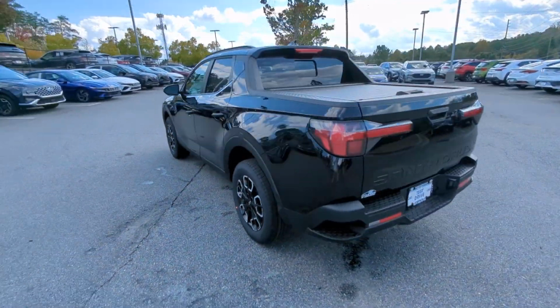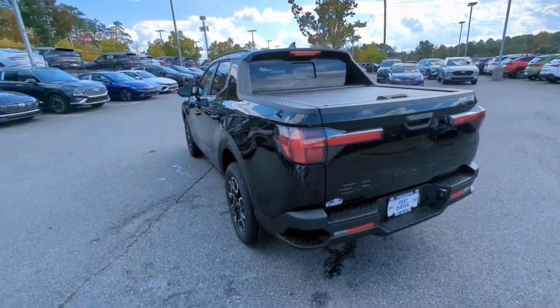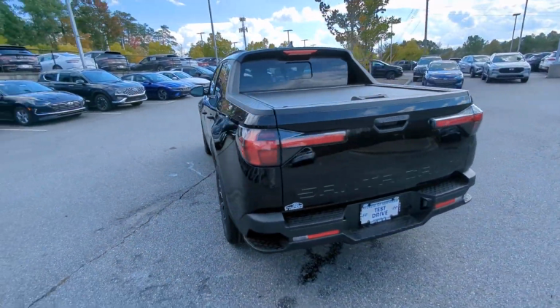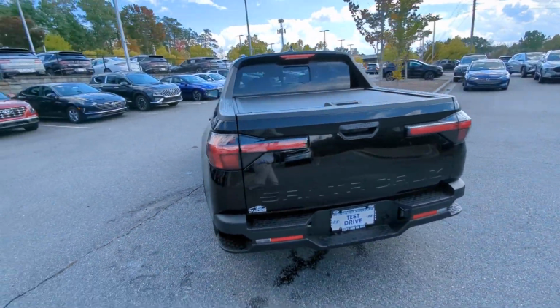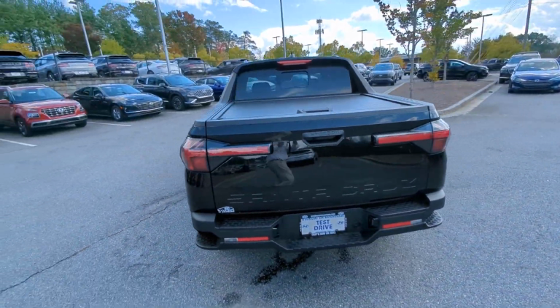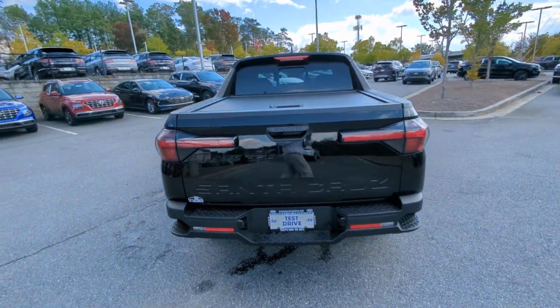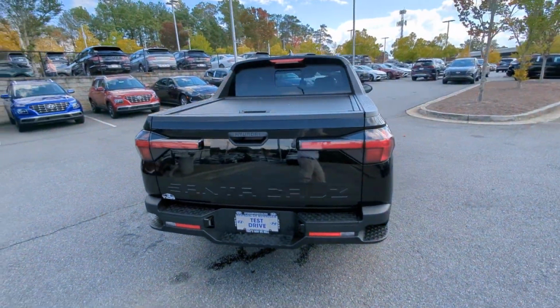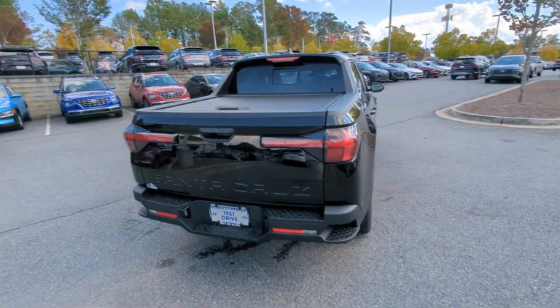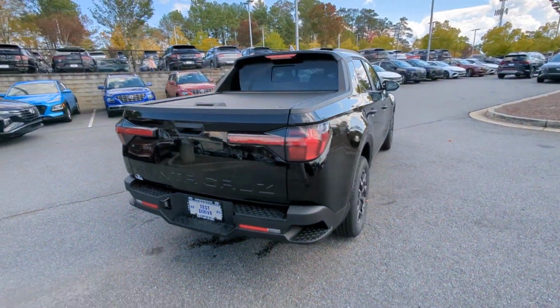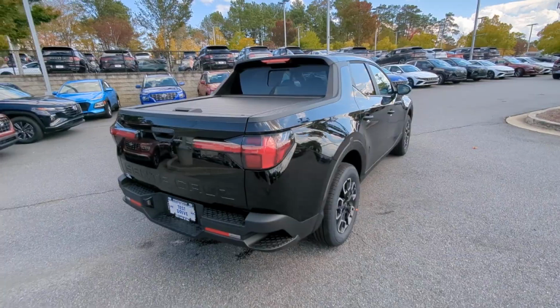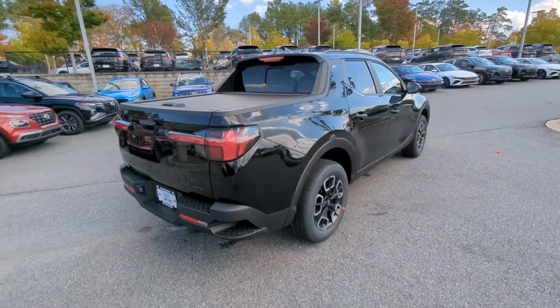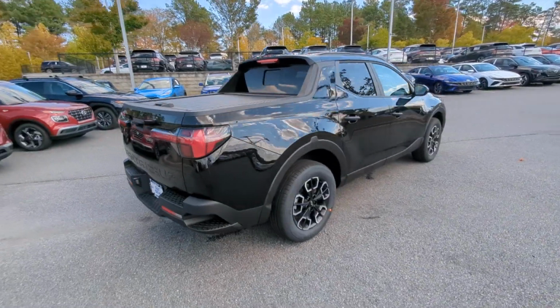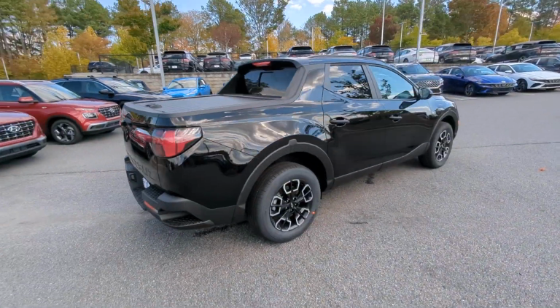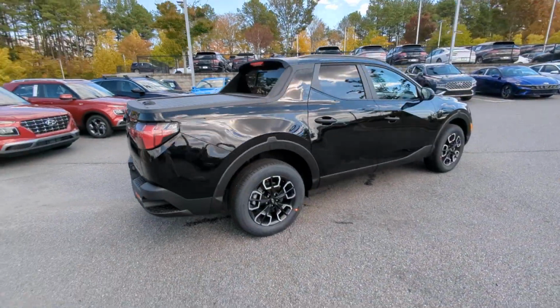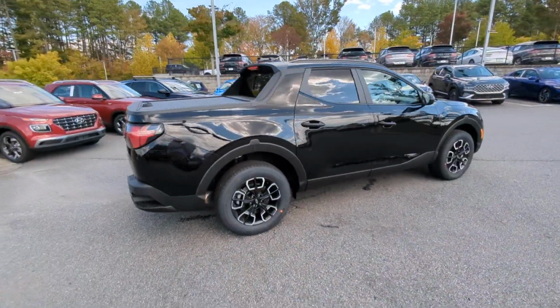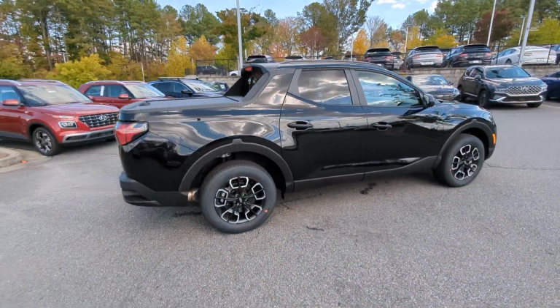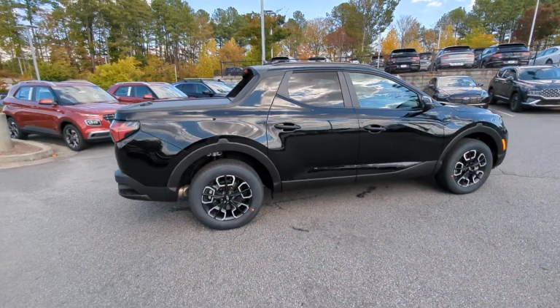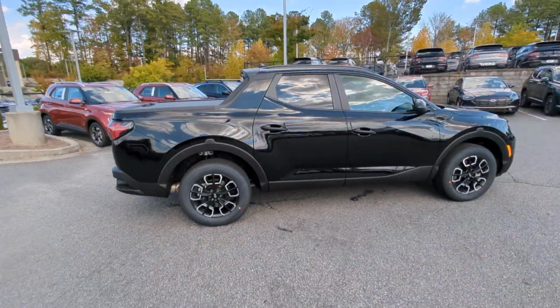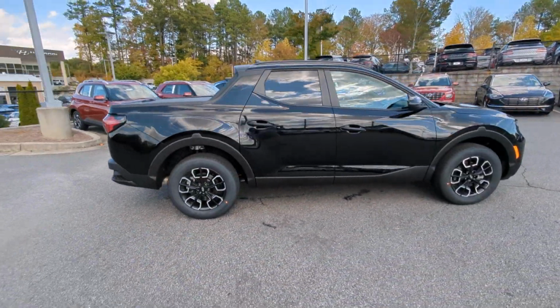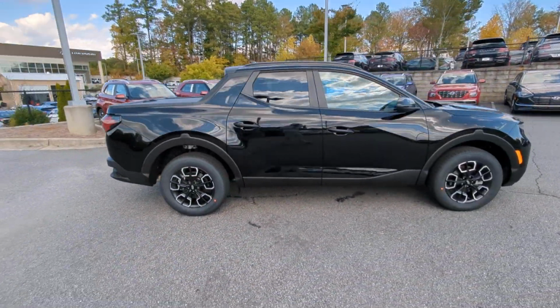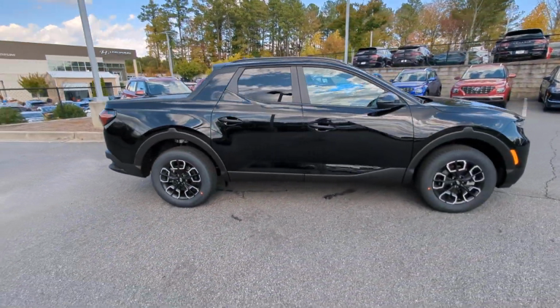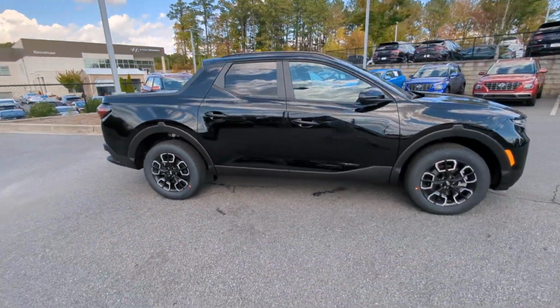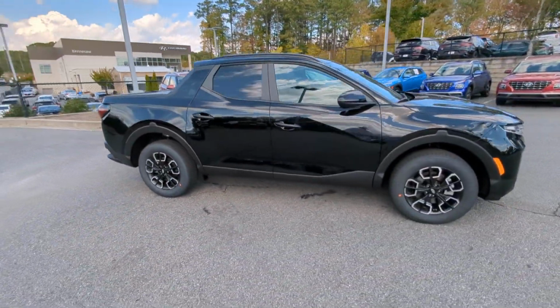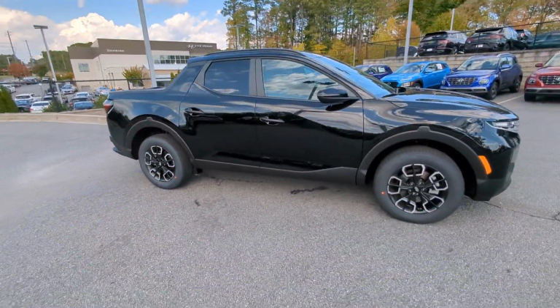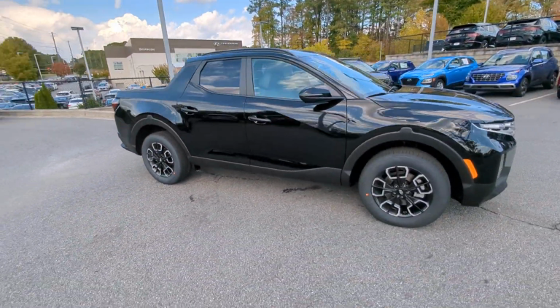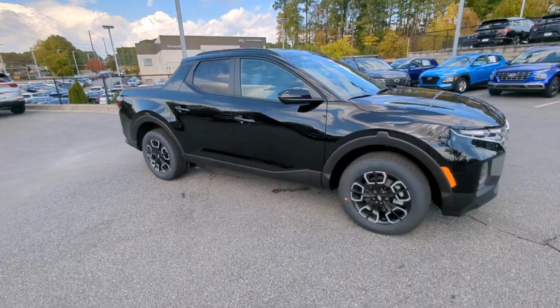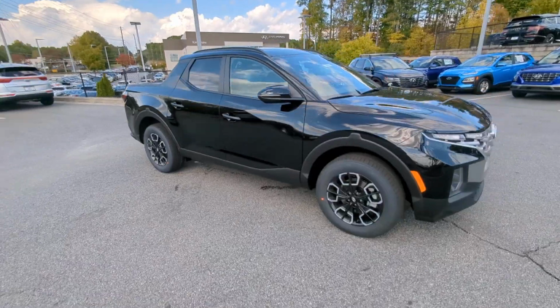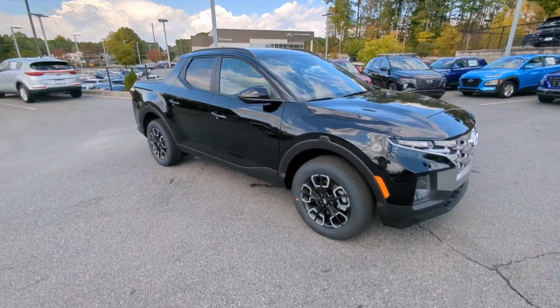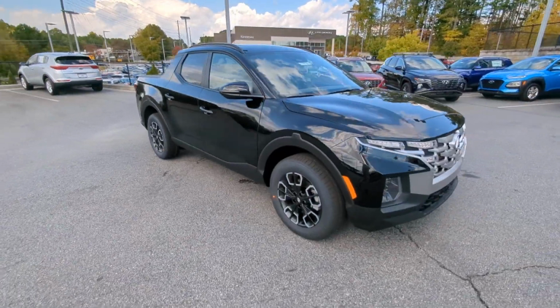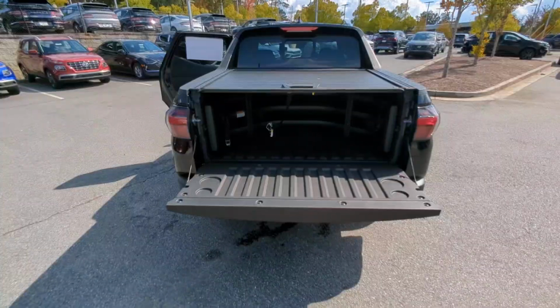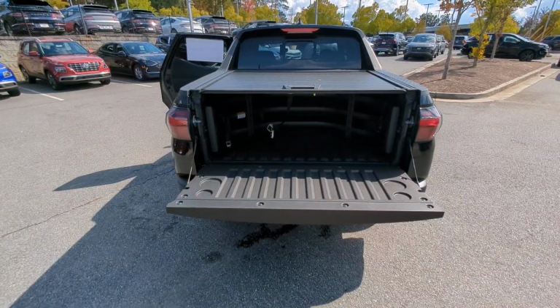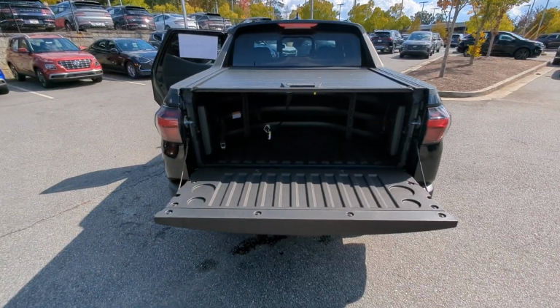These are just some of the great options this vehicle comes with: Apple CarPlay and or Android Auto, wireless charging station, keyless entry, heated driver's seat, navigation system.